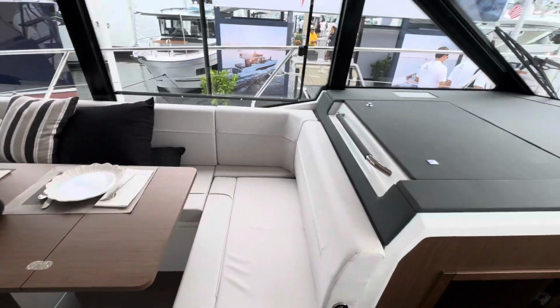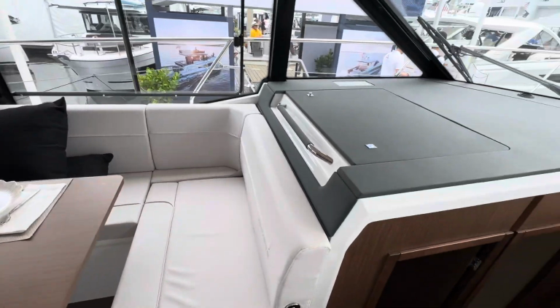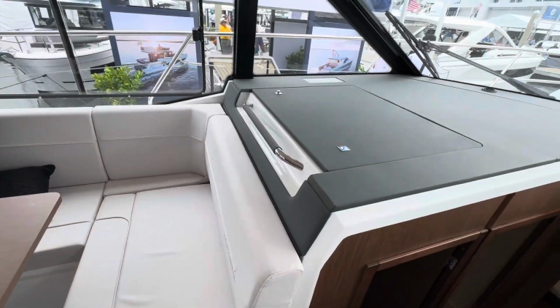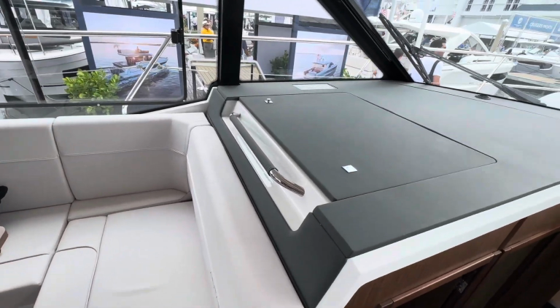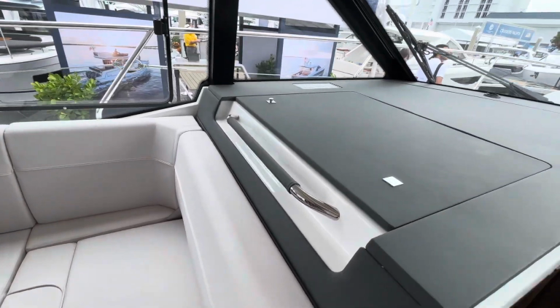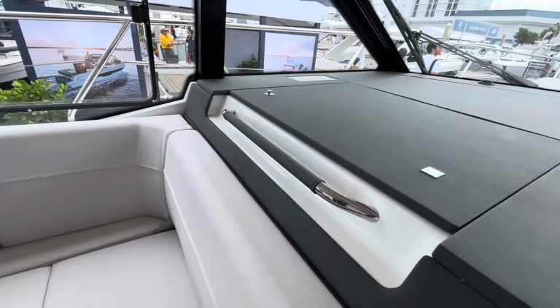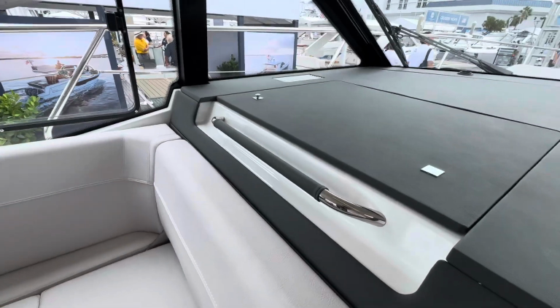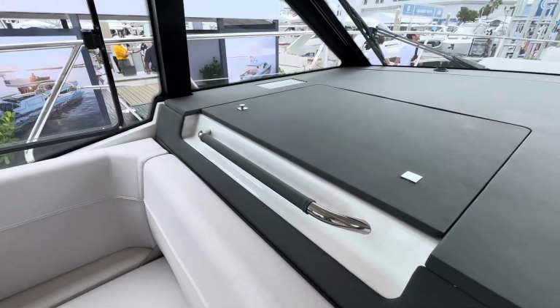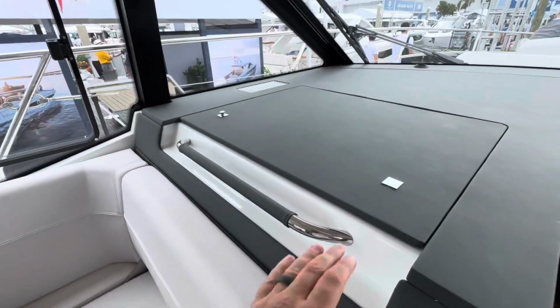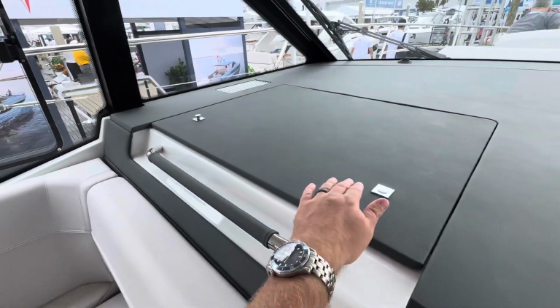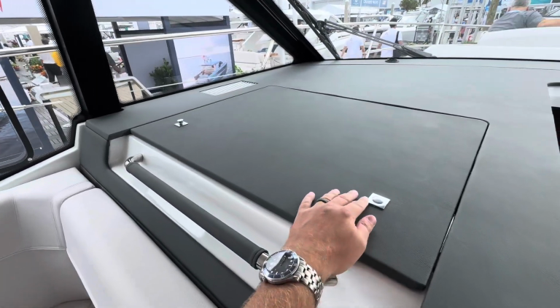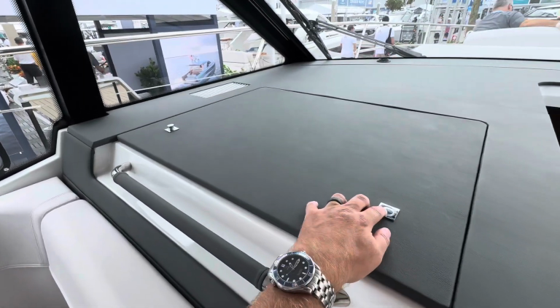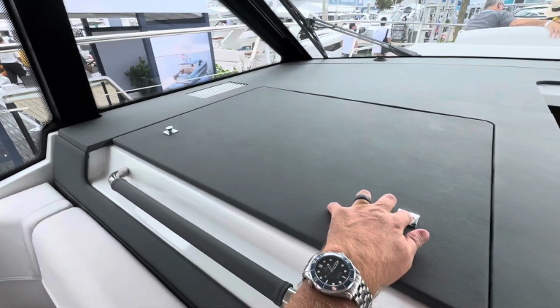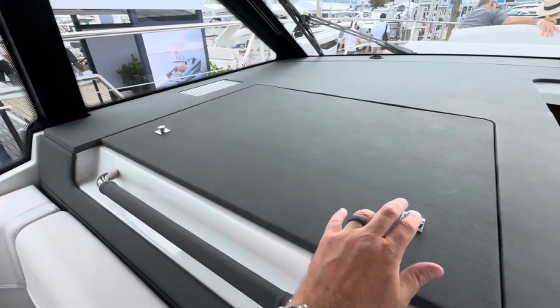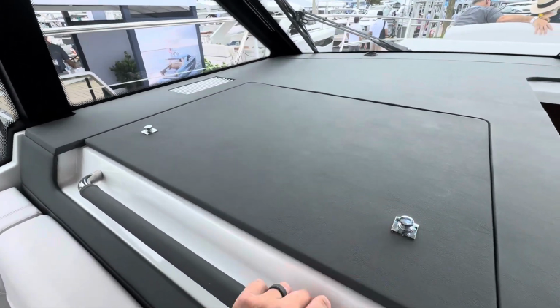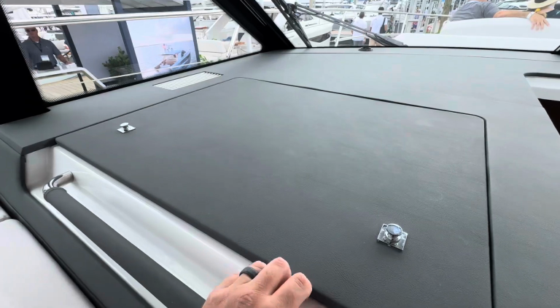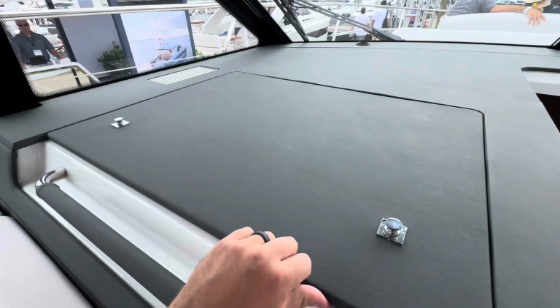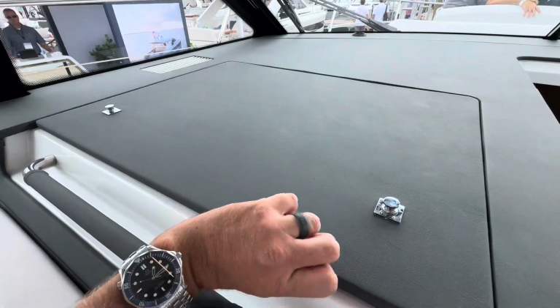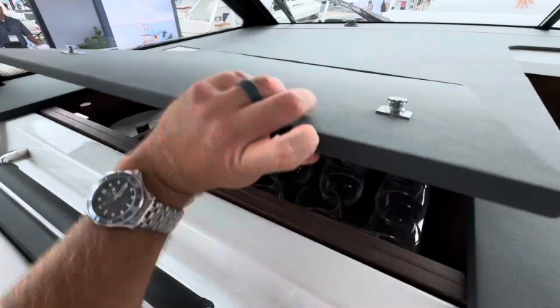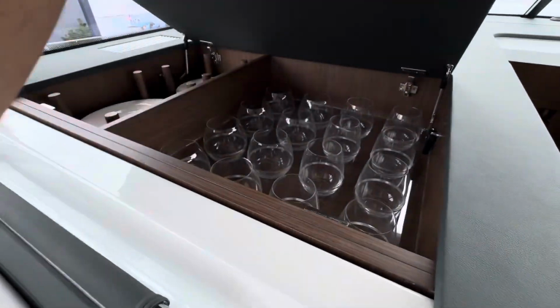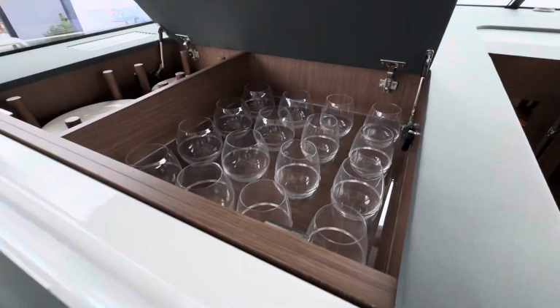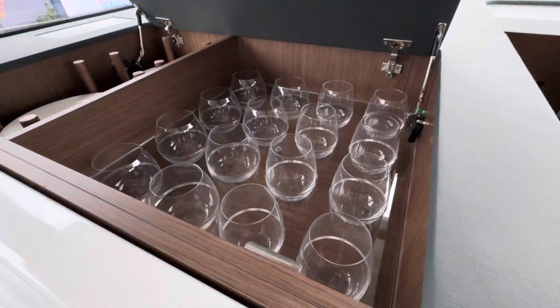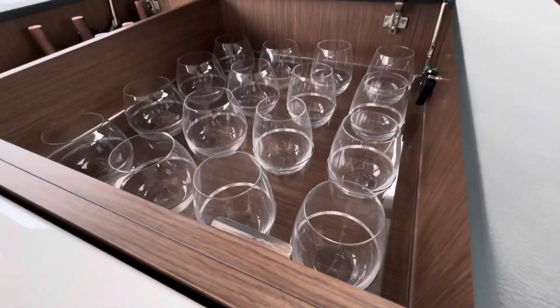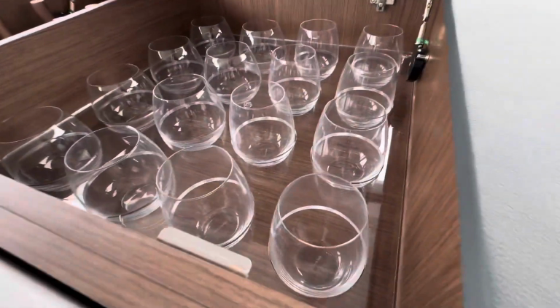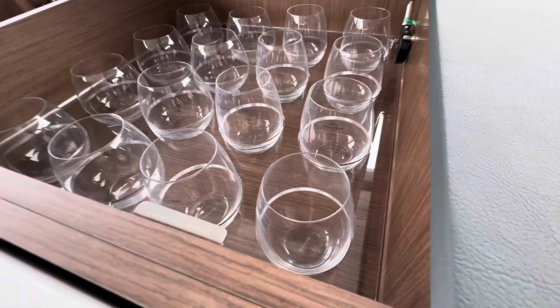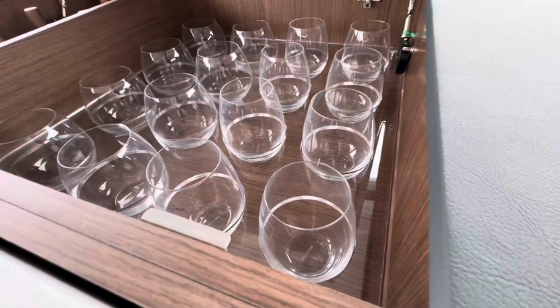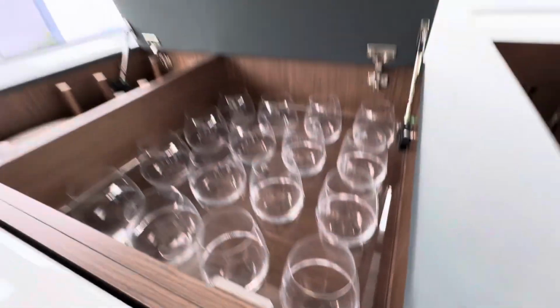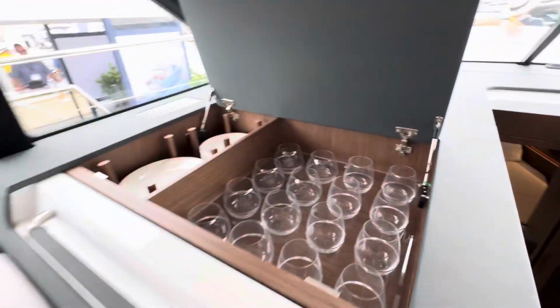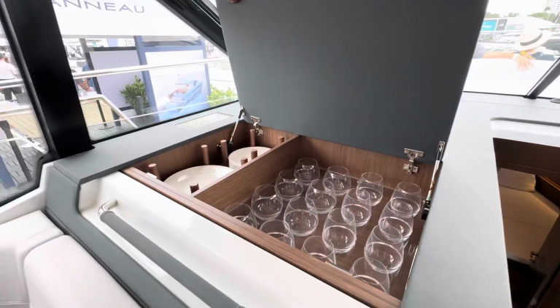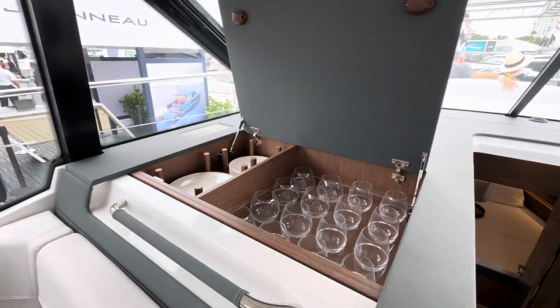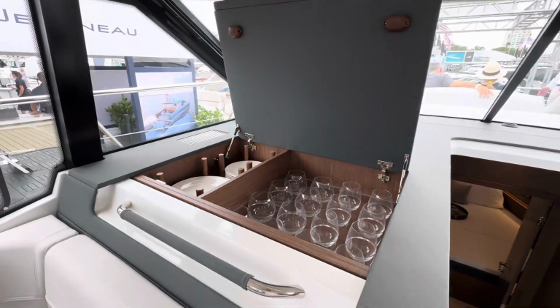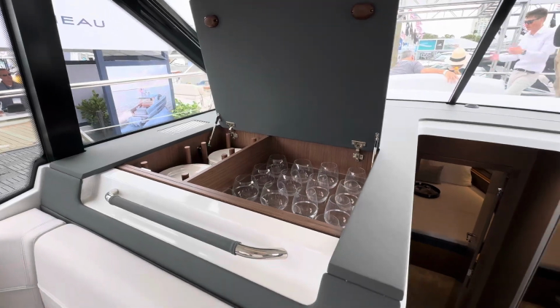Cool feature on this boat as well — it's the integrated china set that comes with this boat.